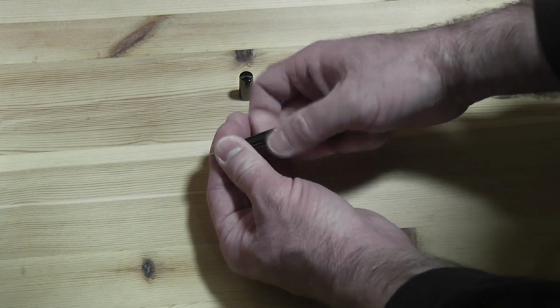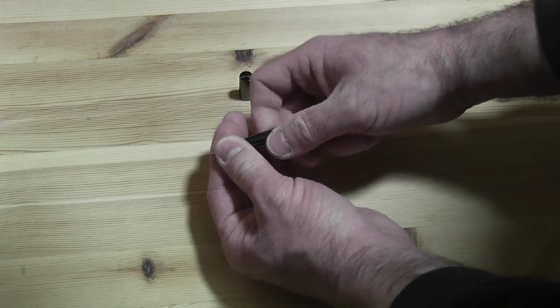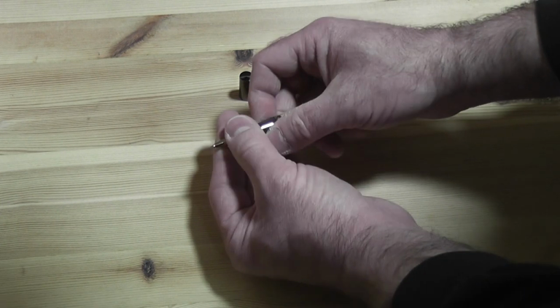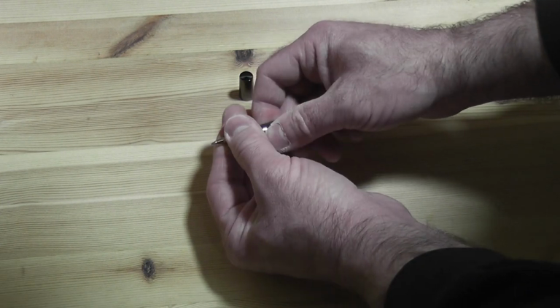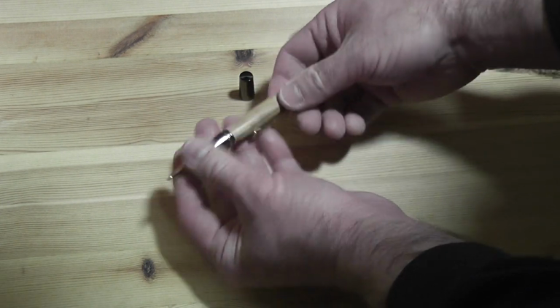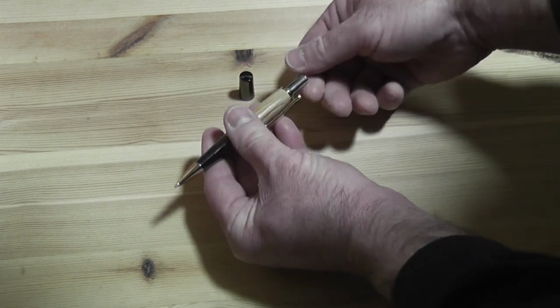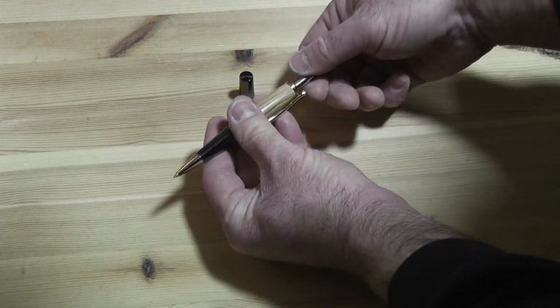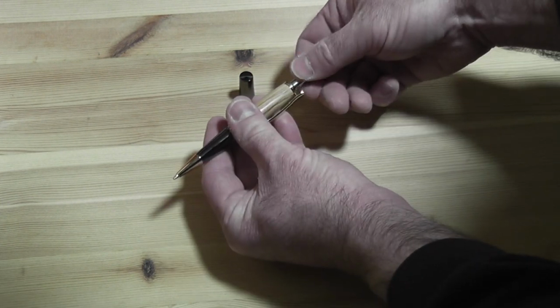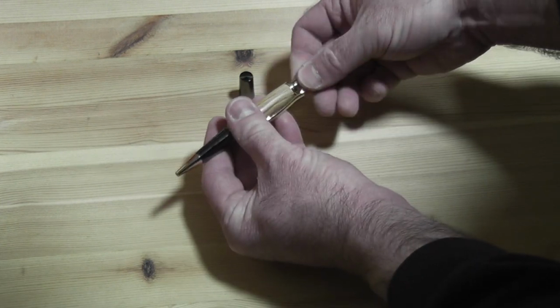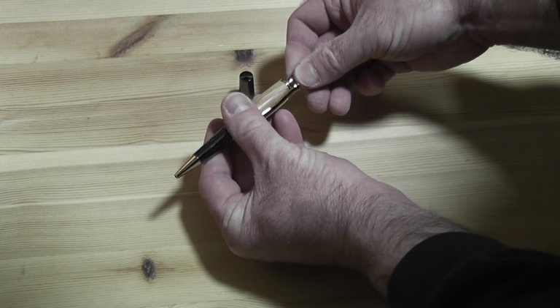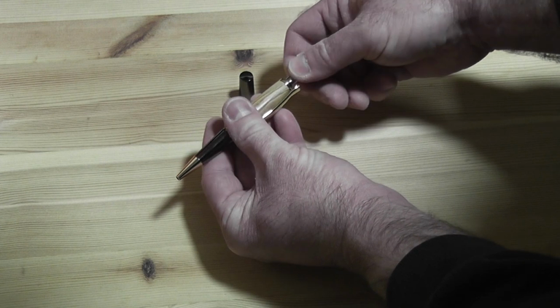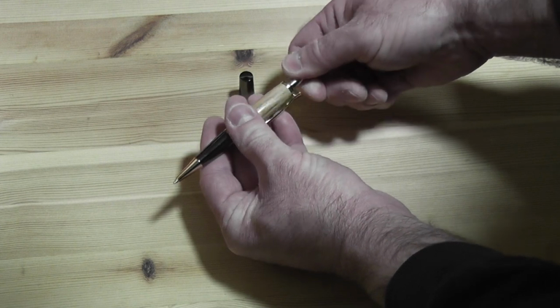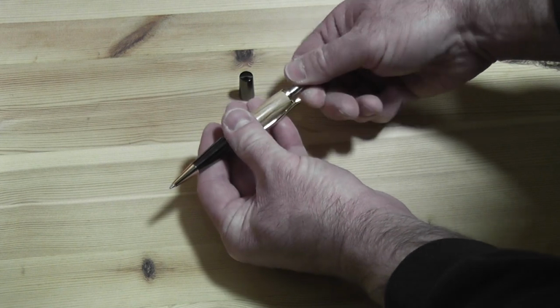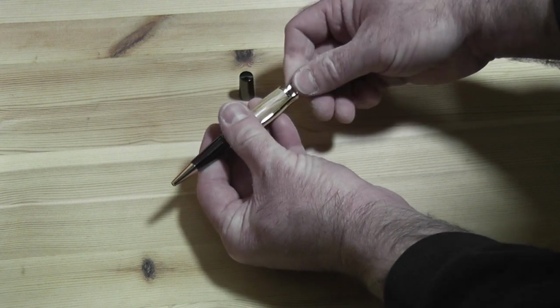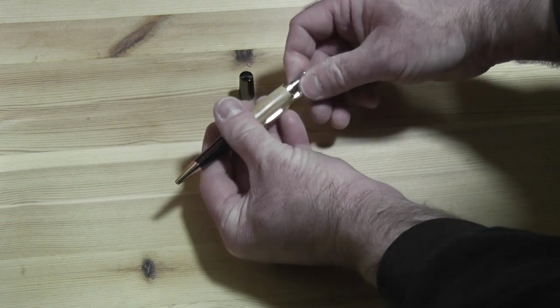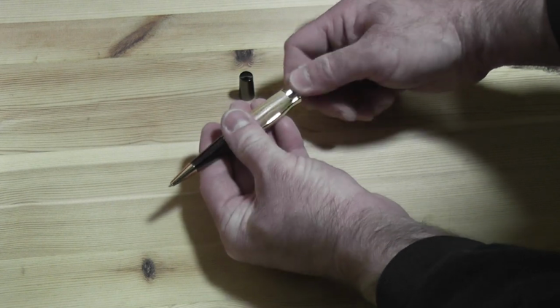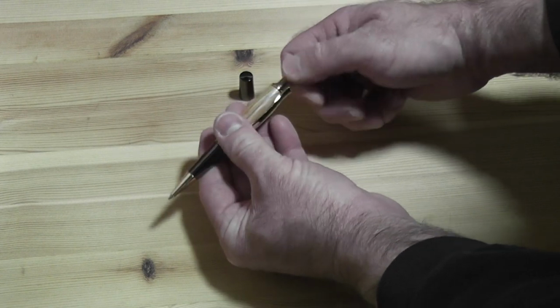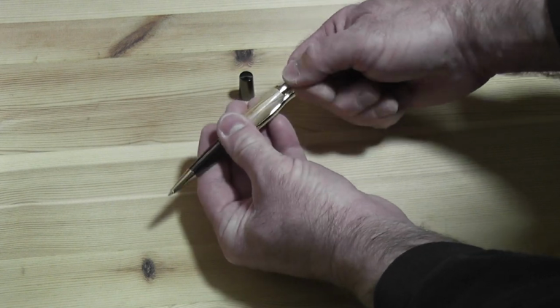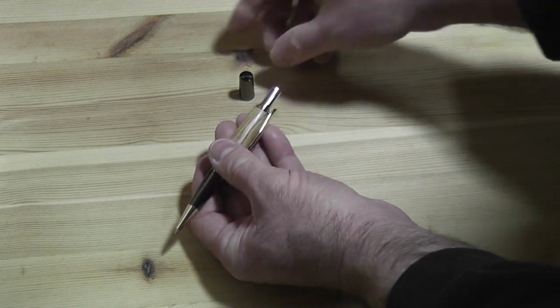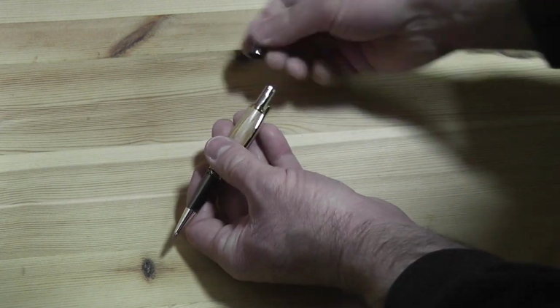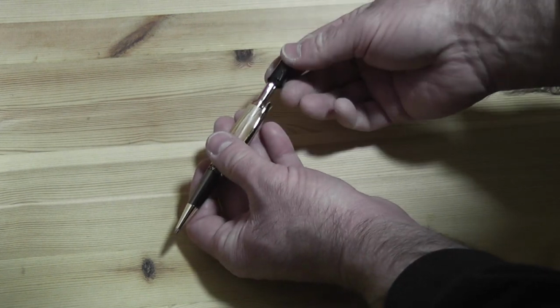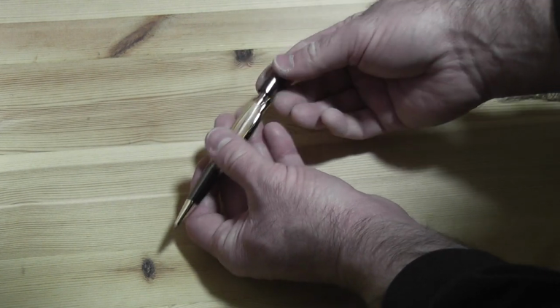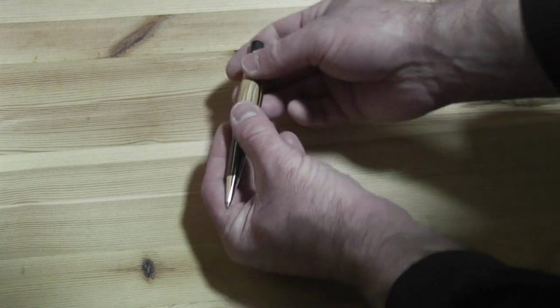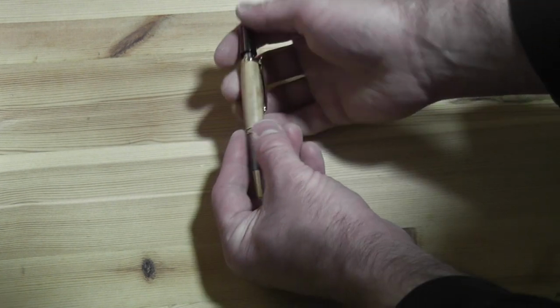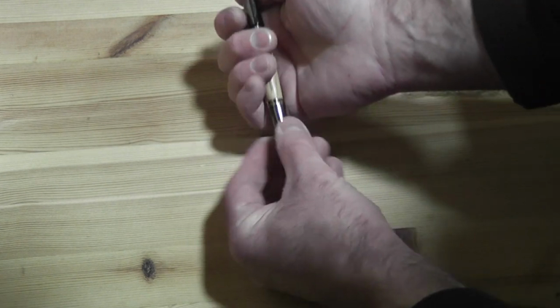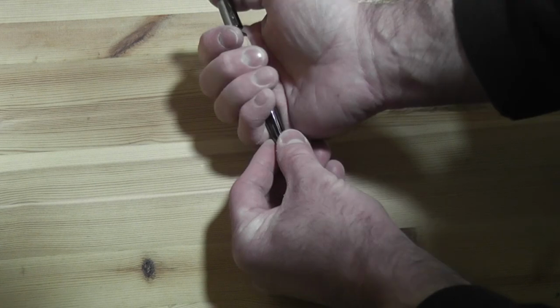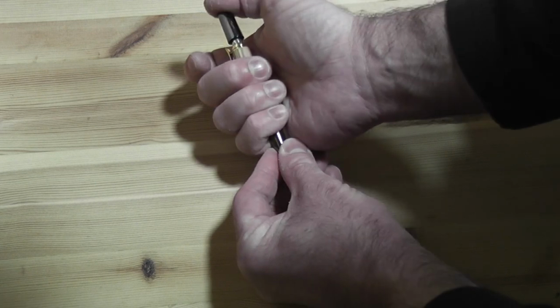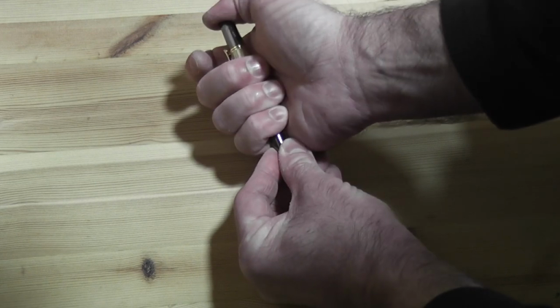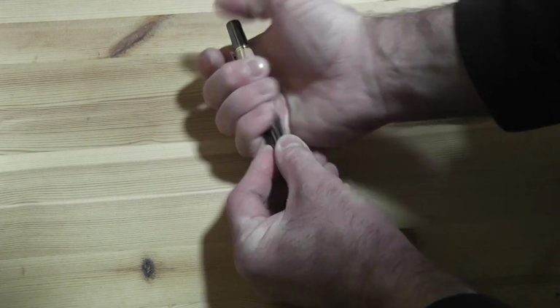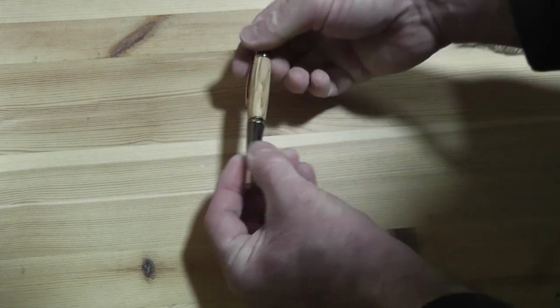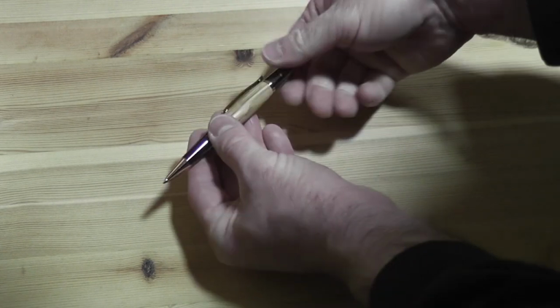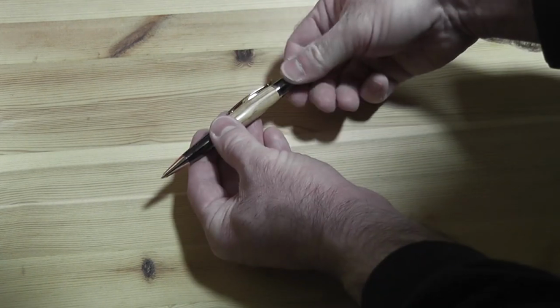And that's all there is to it — proof that you don't need a bunch of lathe tools to make a half decent looking pen. Obviously it's a lot easier with the proper tools, but it goes to show that it's possible to make a pen with just a sharp knife and some sandpaper.